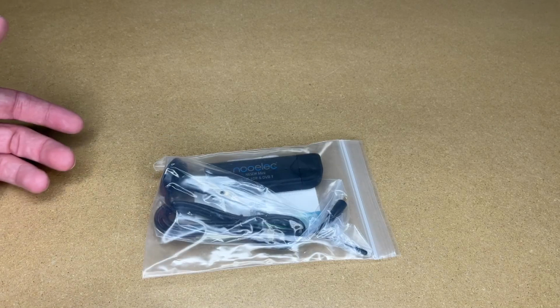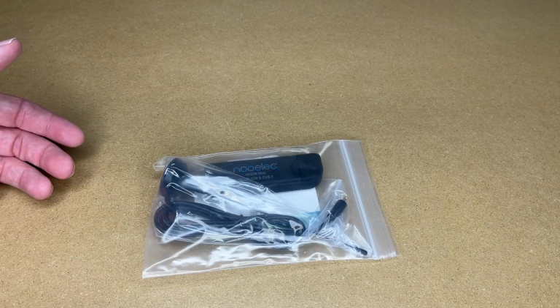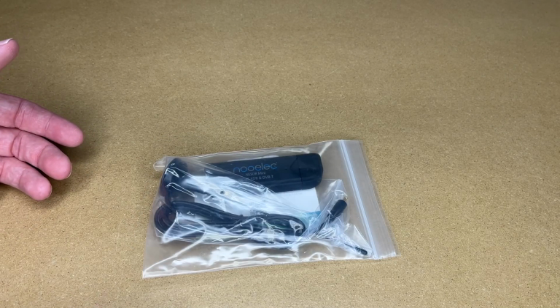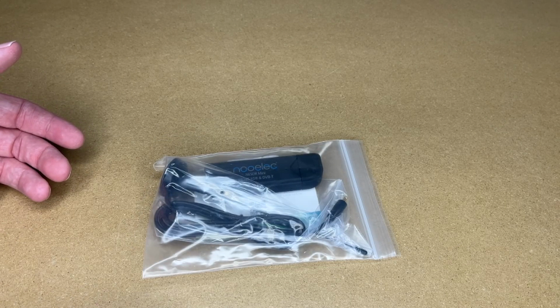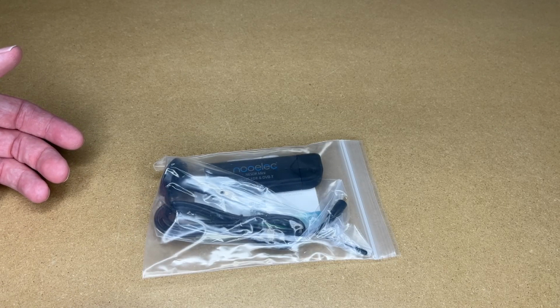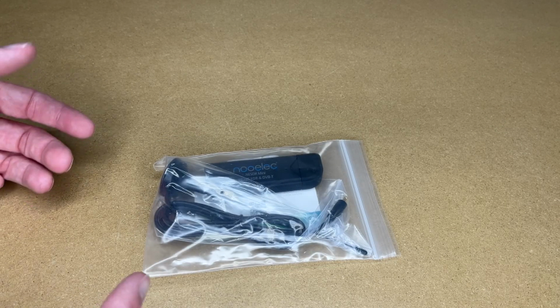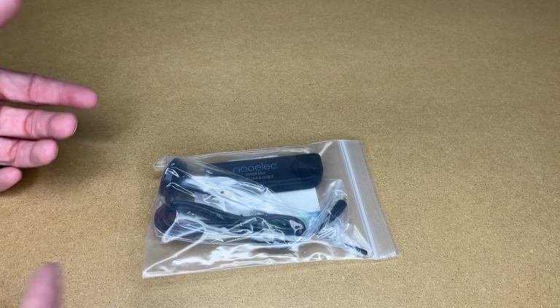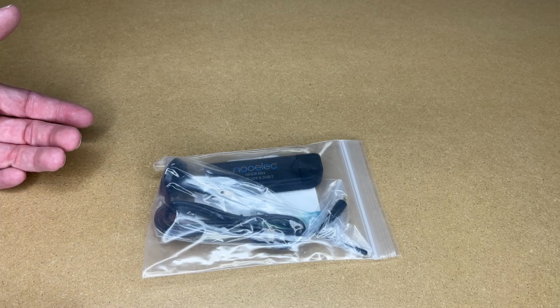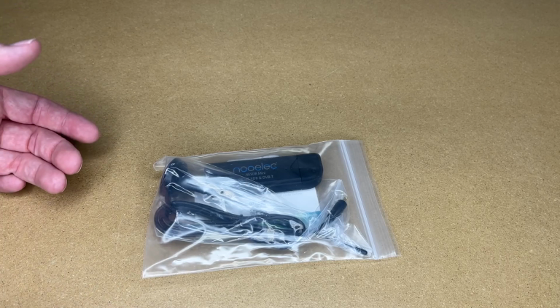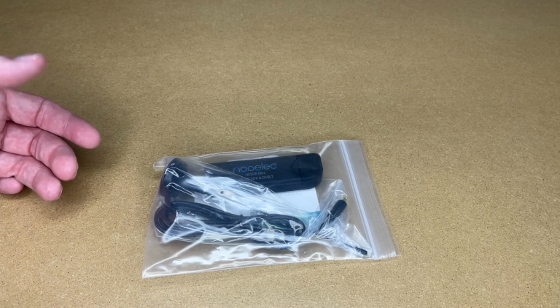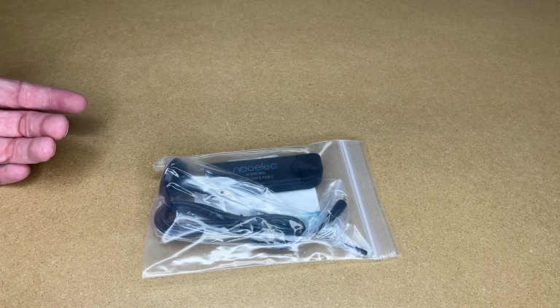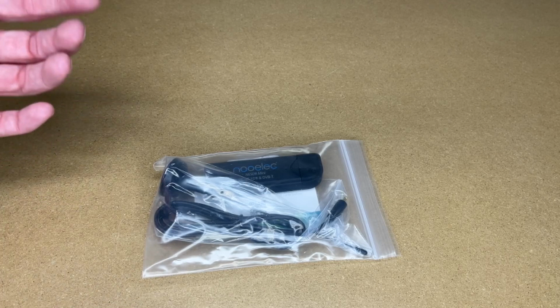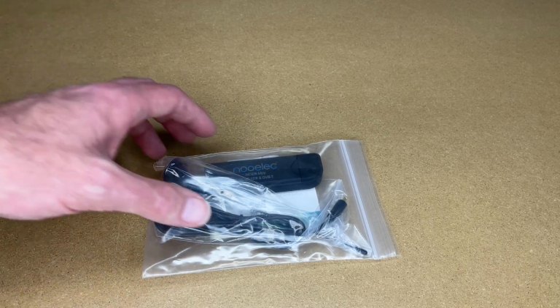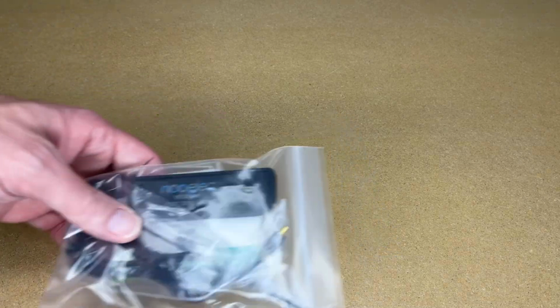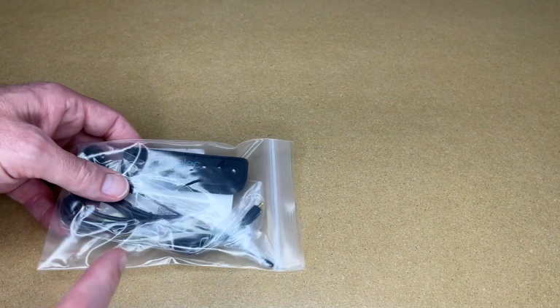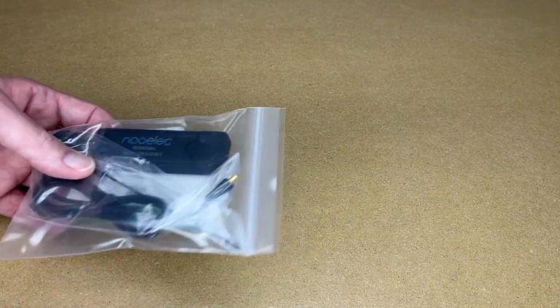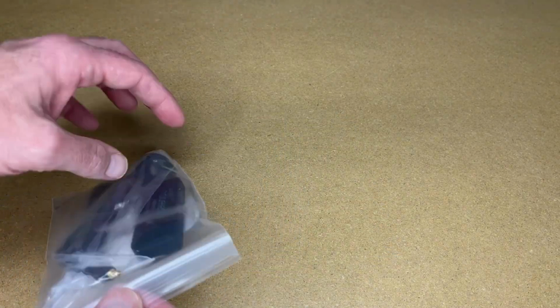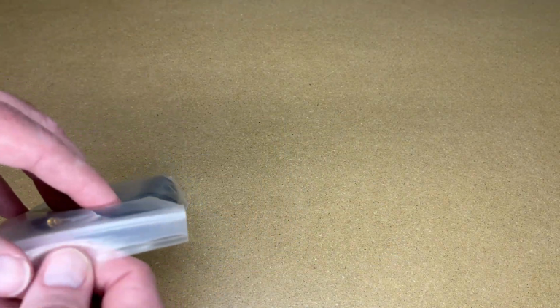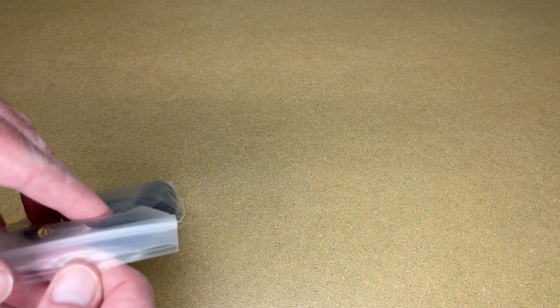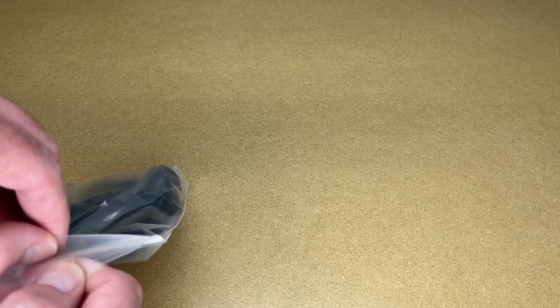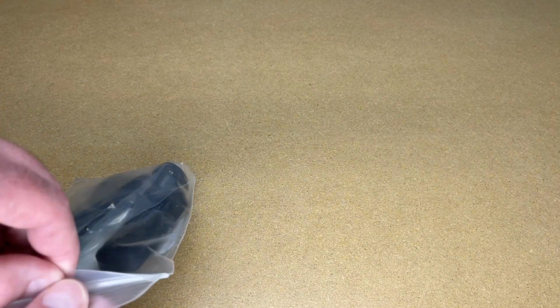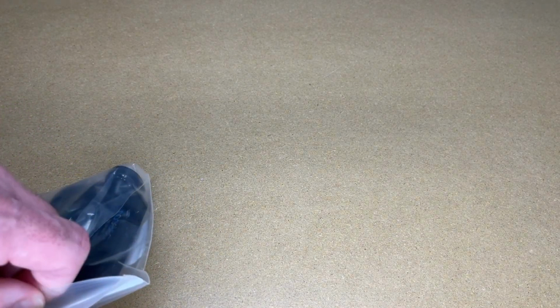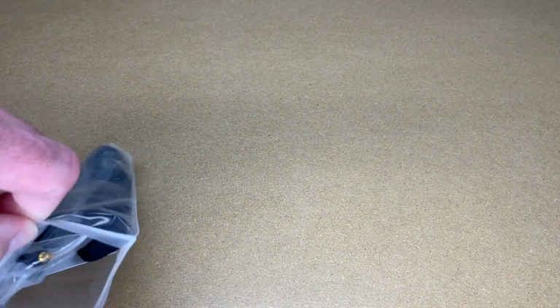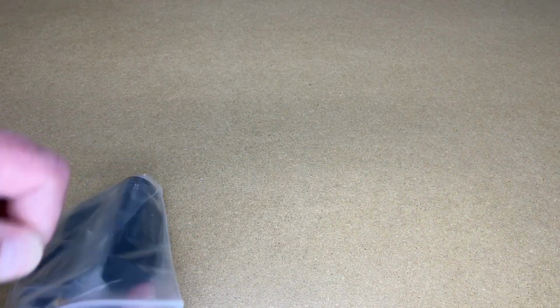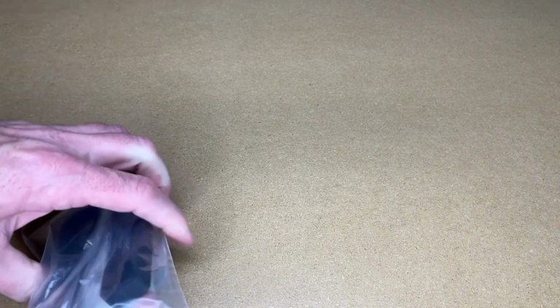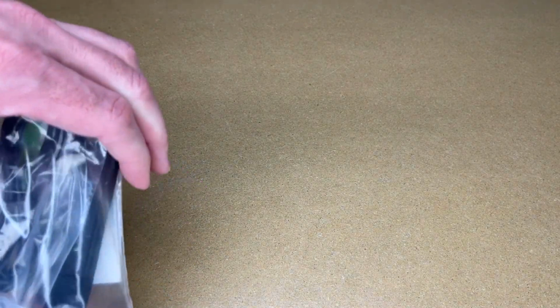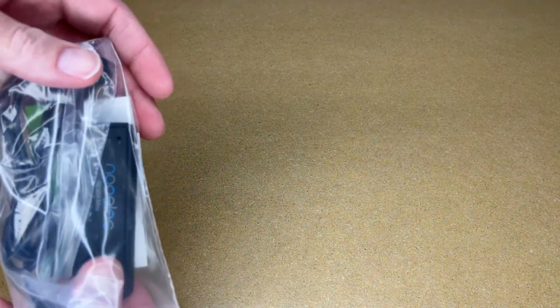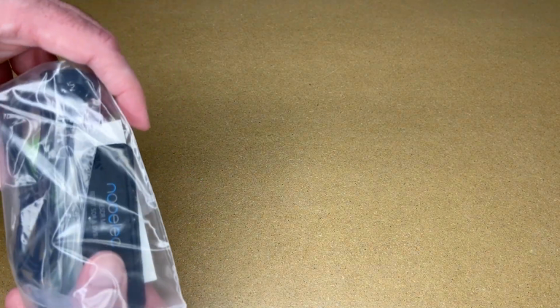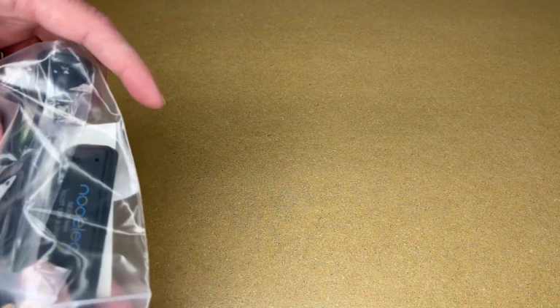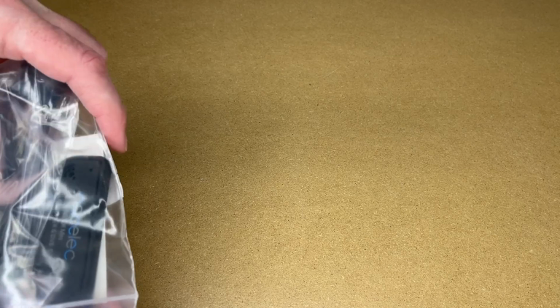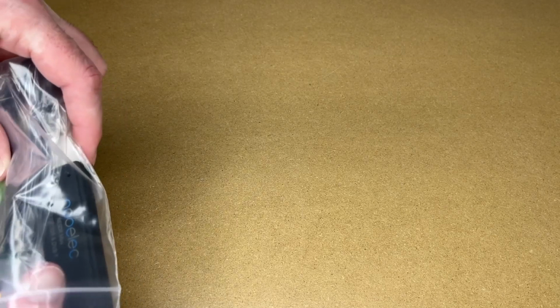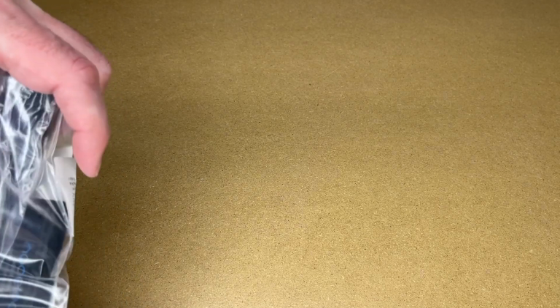If you're not familiar, software-defined radio is a device you connect to a computer and you can tune into many frequencies. I've been playing around with software-defined radio, and I've used the RTL SDR Blog SDR, and I wanted to try this different one out.